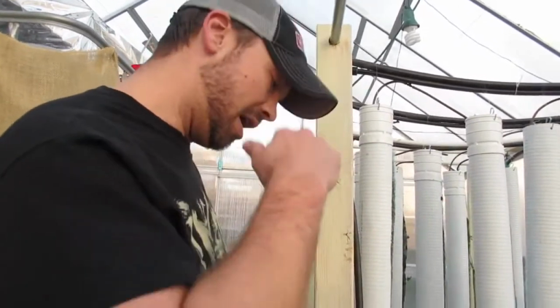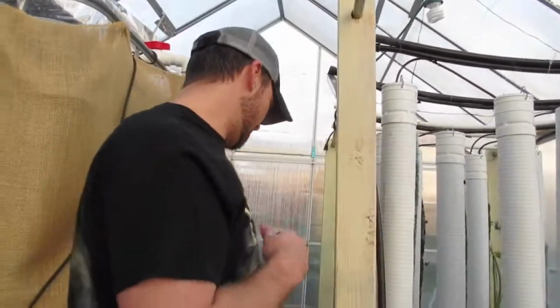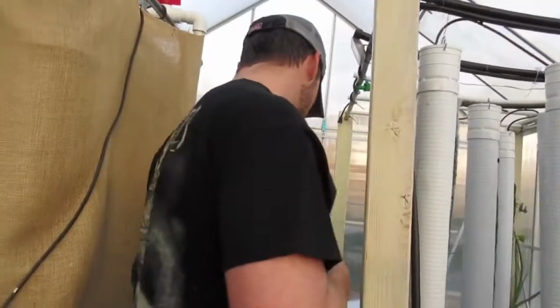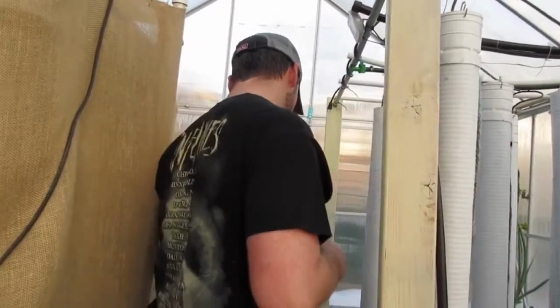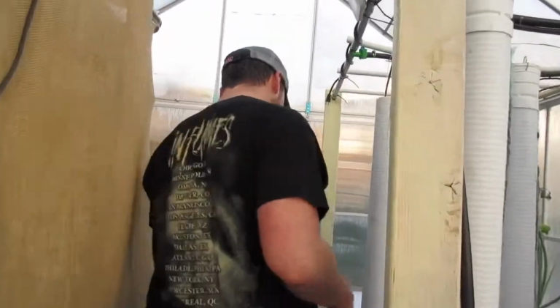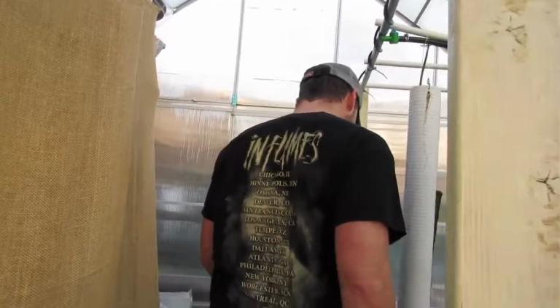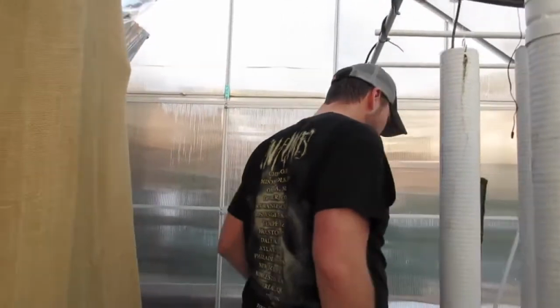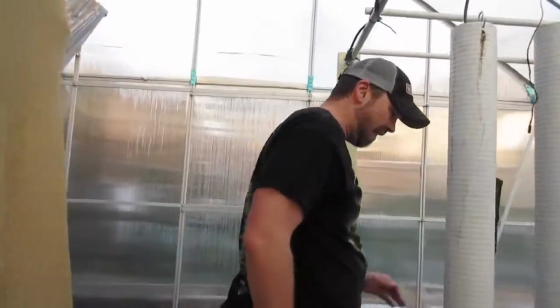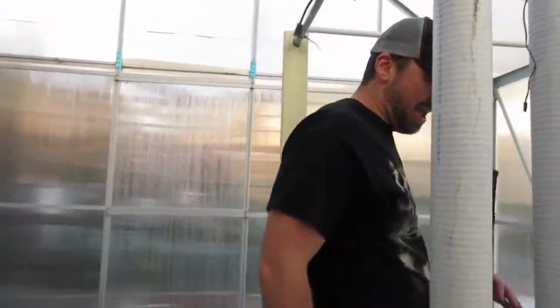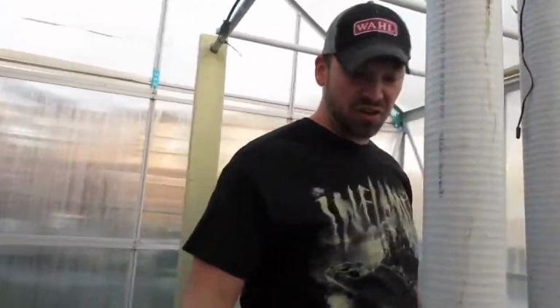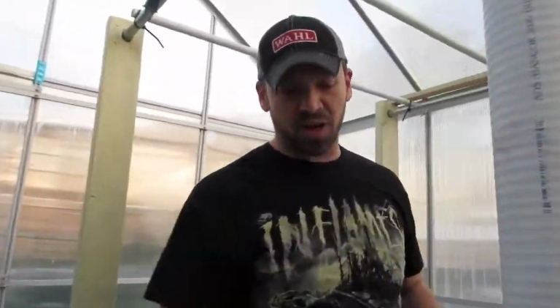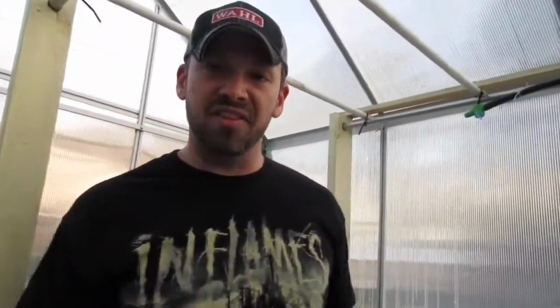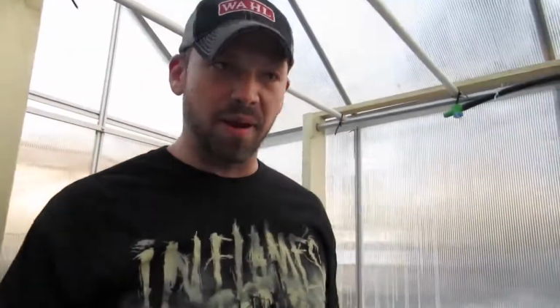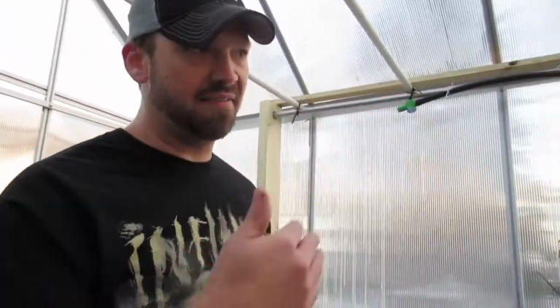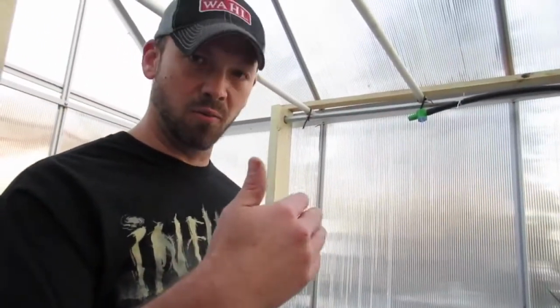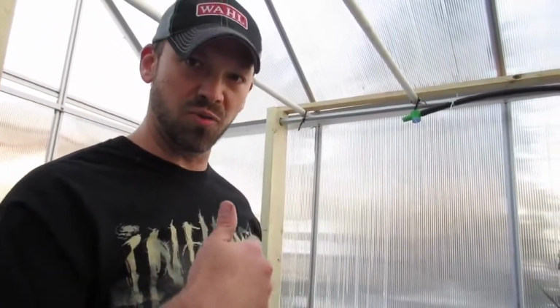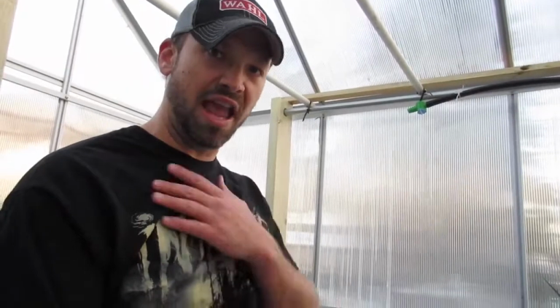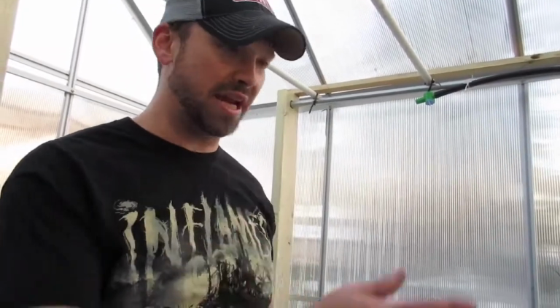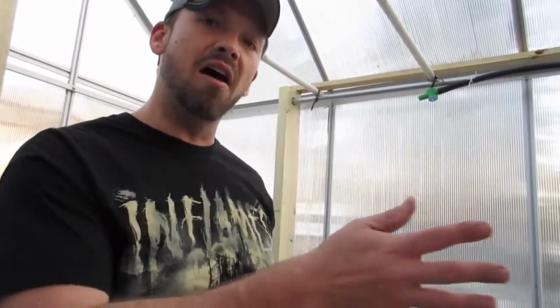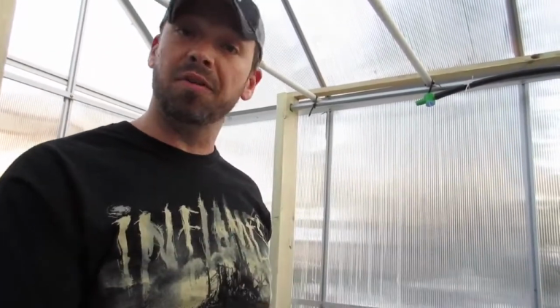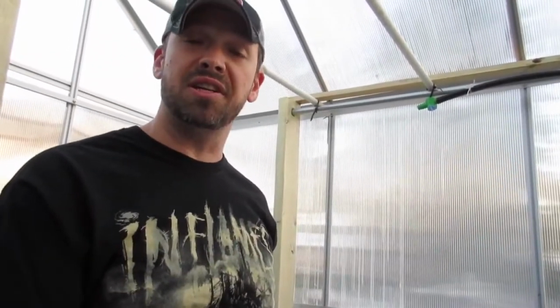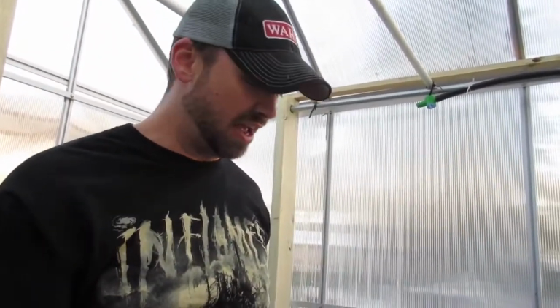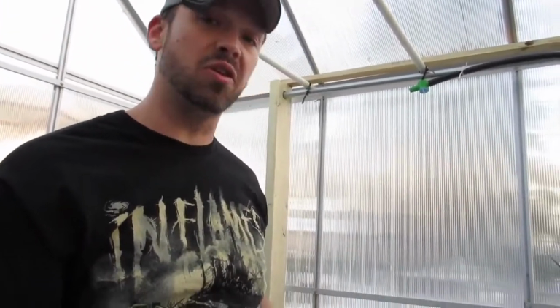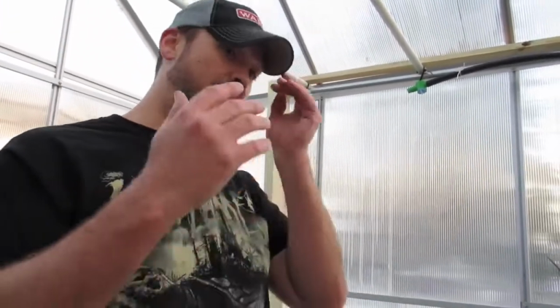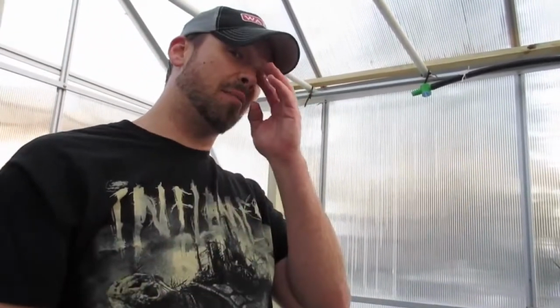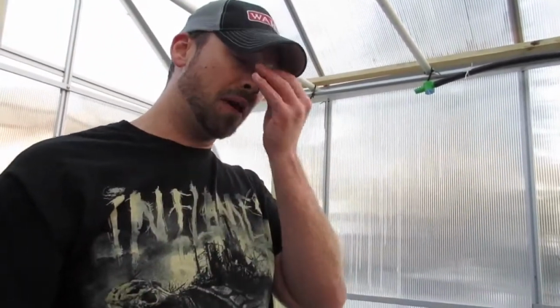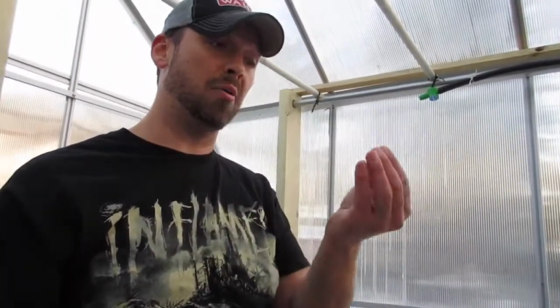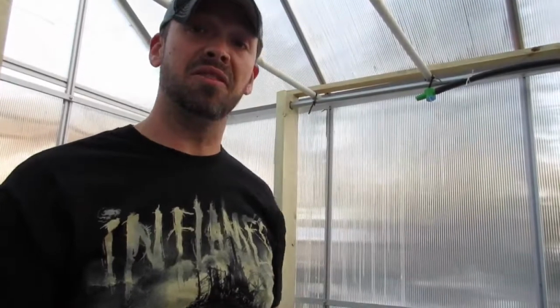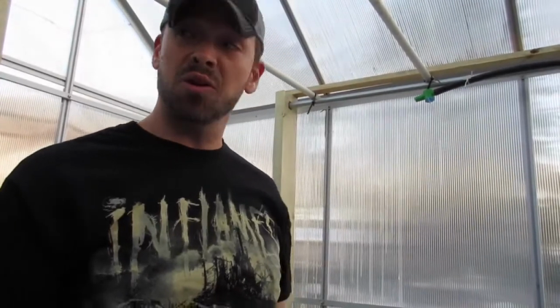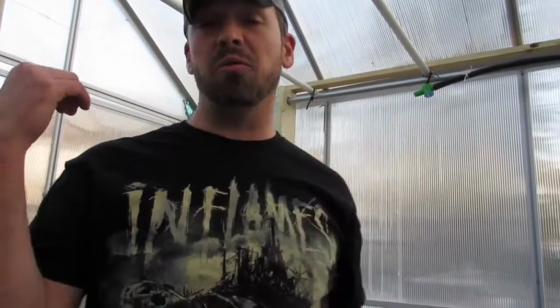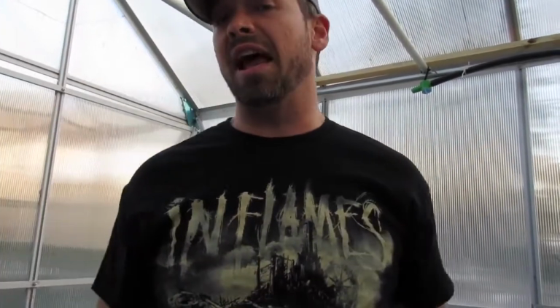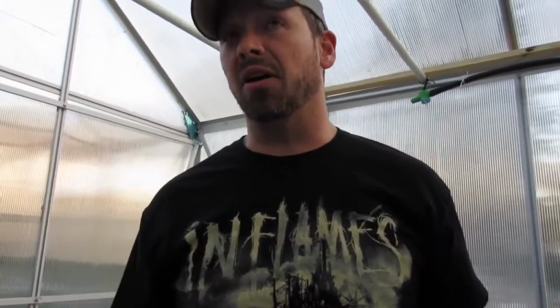Come on down here a little bit further. Eventually I'm going to expand this tower bay to 5 rows — right now I only have 3 rows of 4 towers each. Eventually I'll have a capacity of about 100 plants, which will equal roughly what I have in my garden.